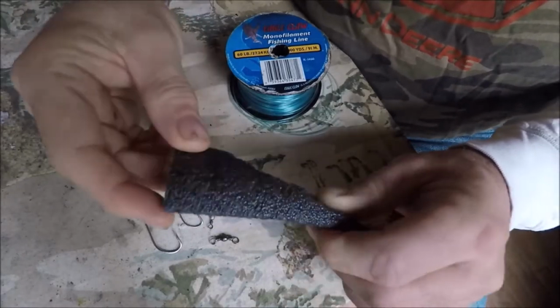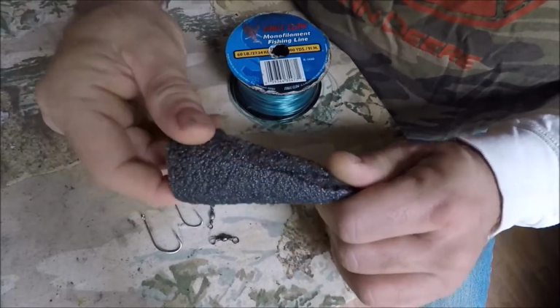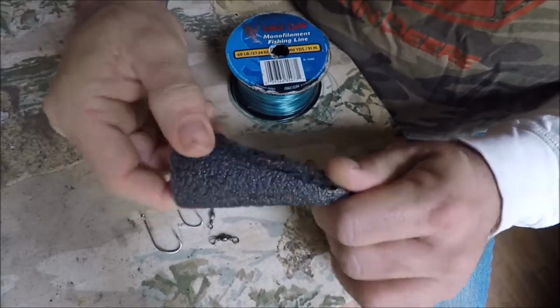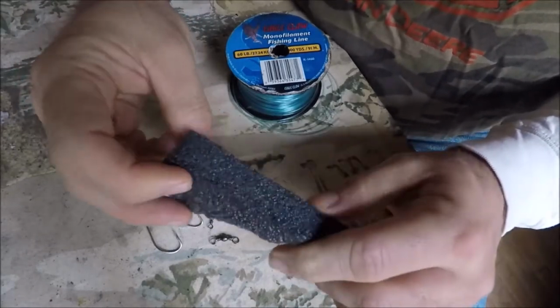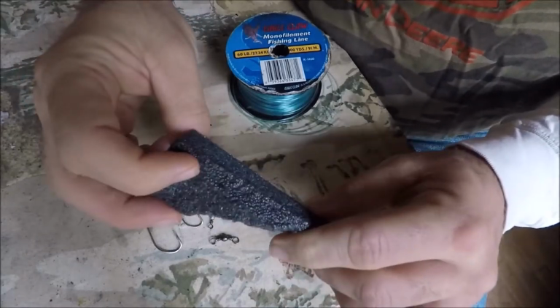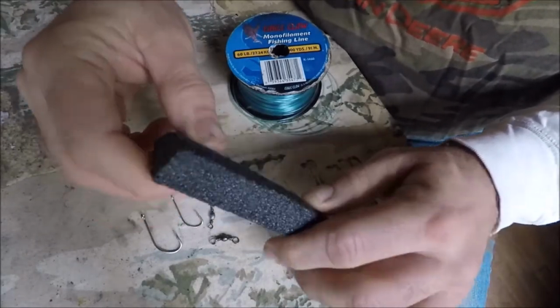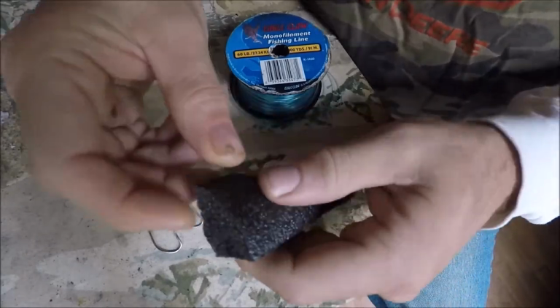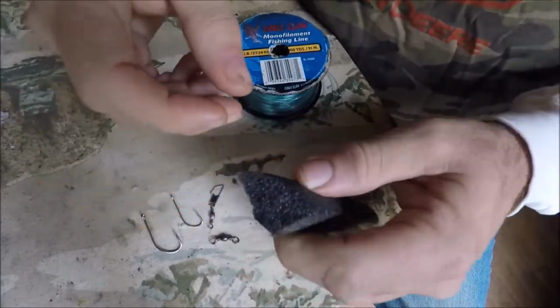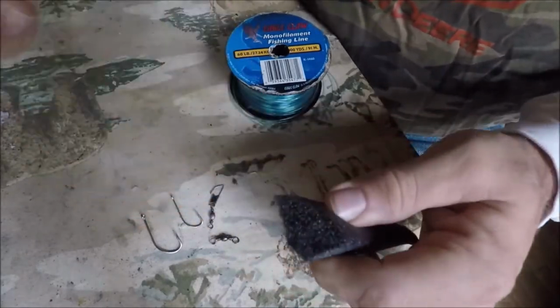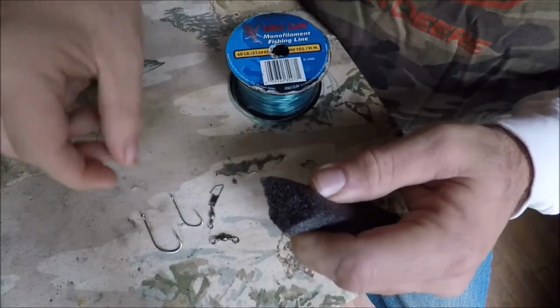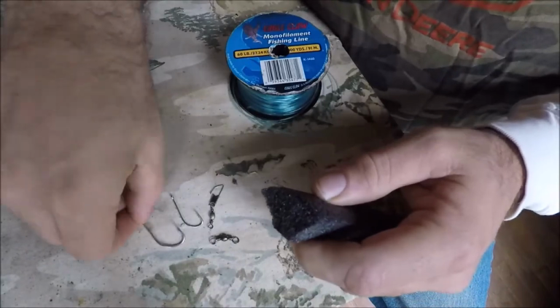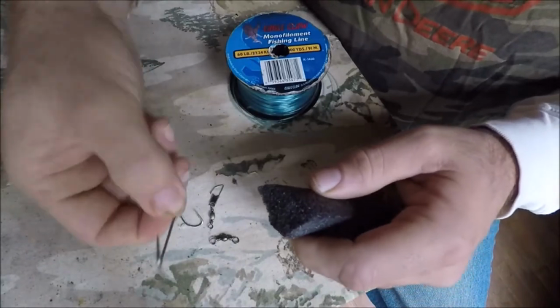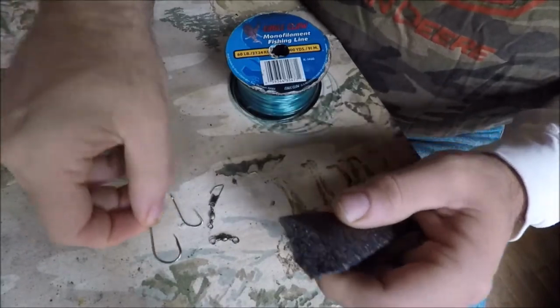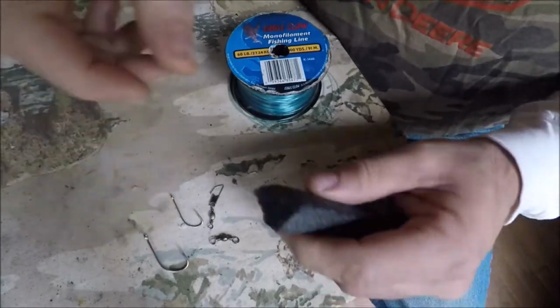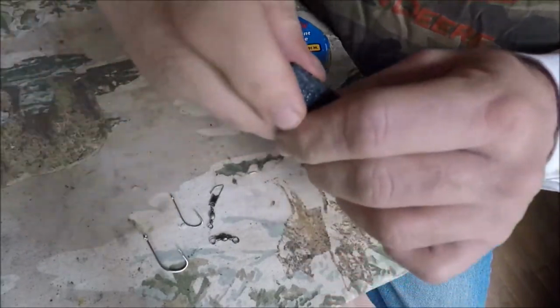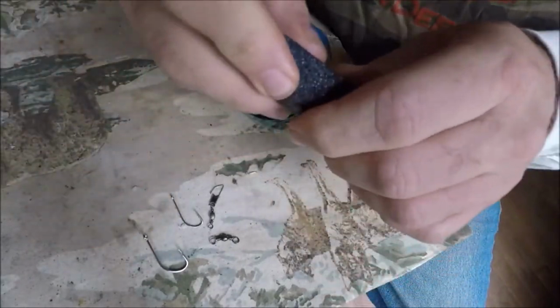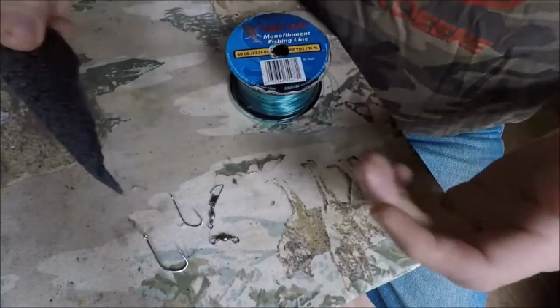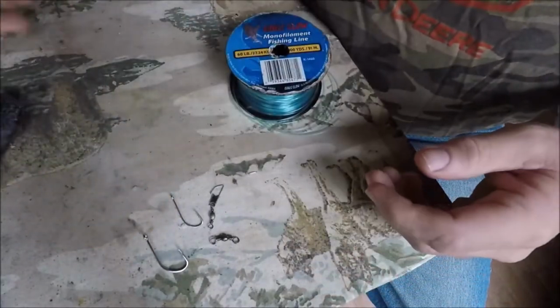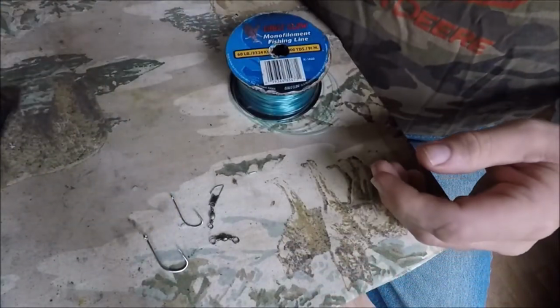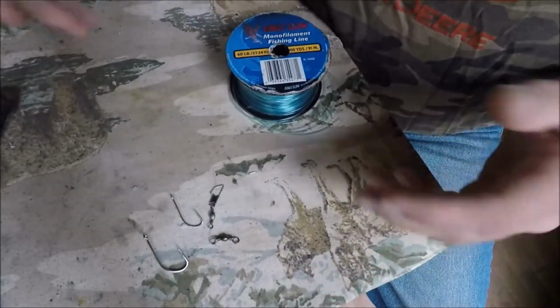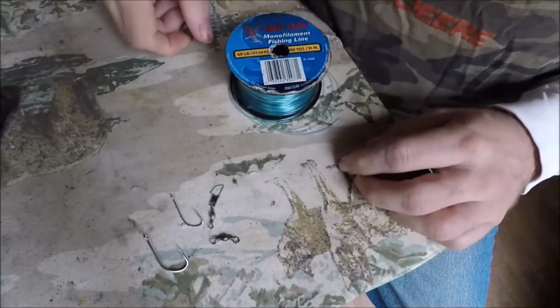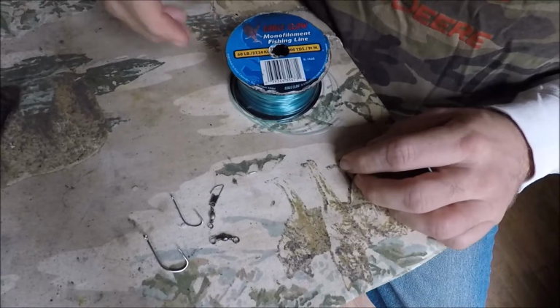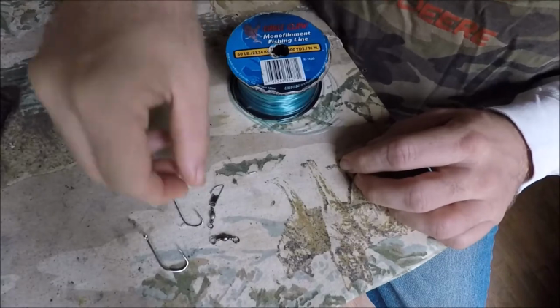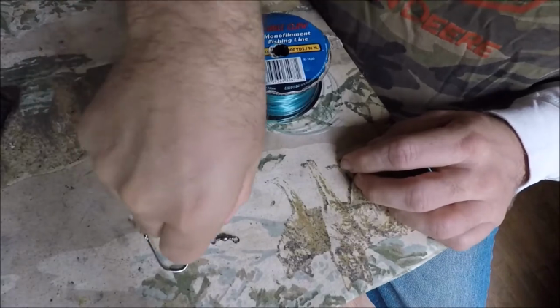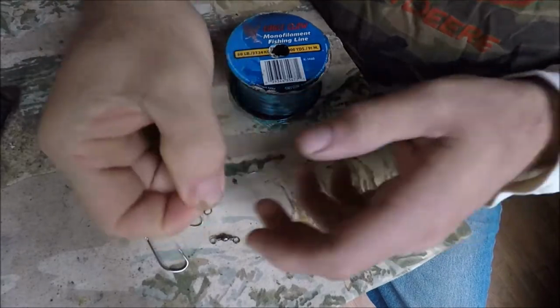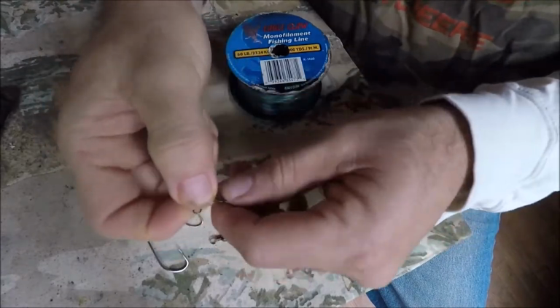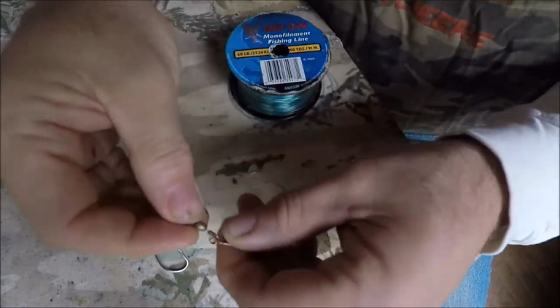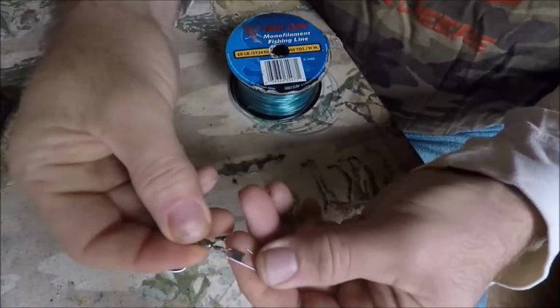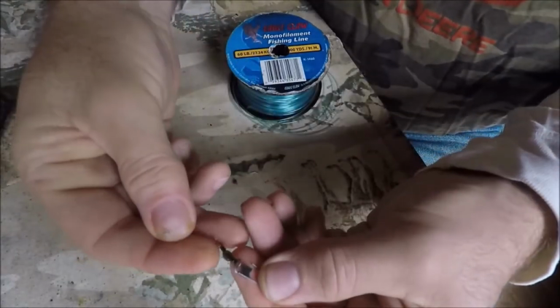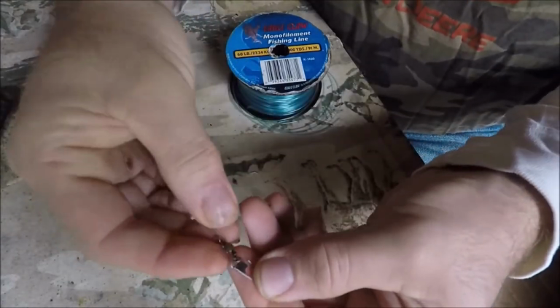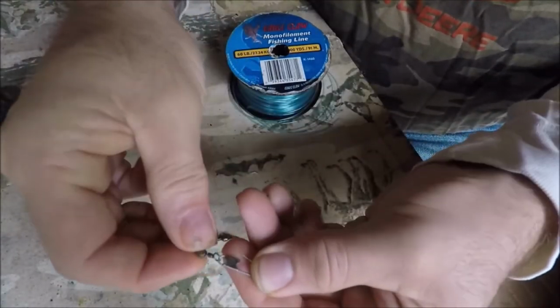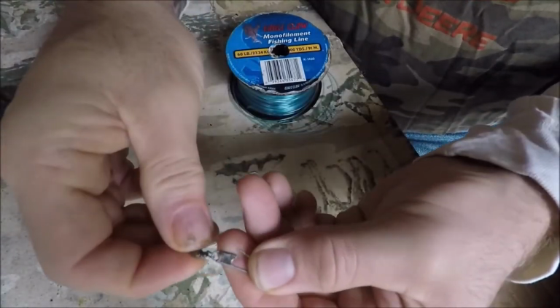You'll also need a regular barrel swivel, a snap swivel, and something to float the bait. I like using this conduit foam — it works really well. You can cut small pieces of it and put it behind the hook so it'll float the bait. For the catfish rig you'll need a hook, a weight, and a snap swivel.